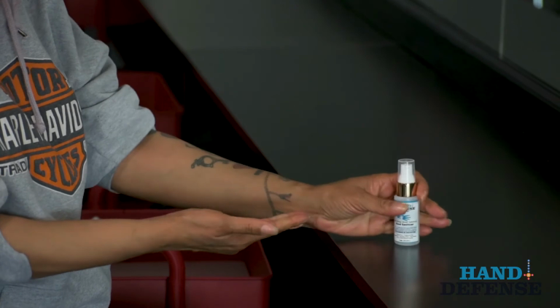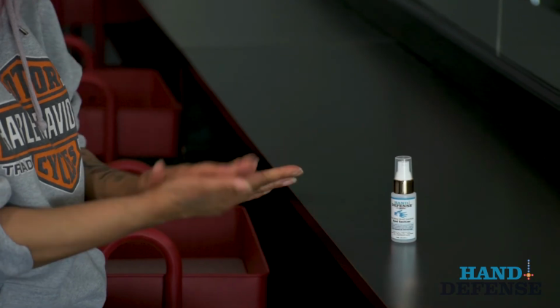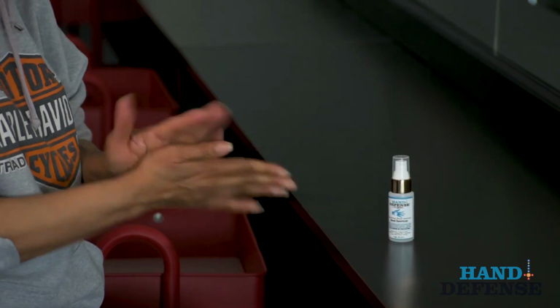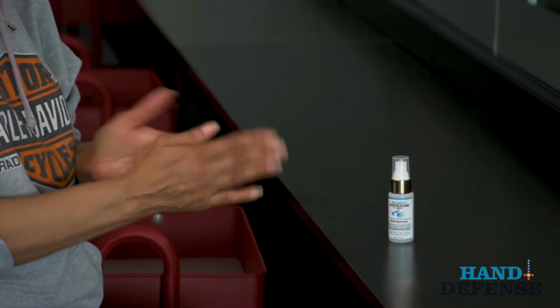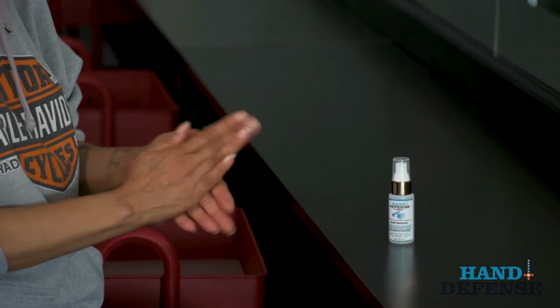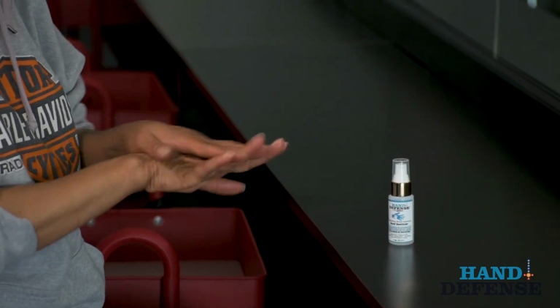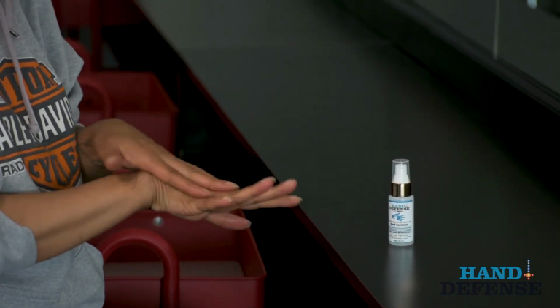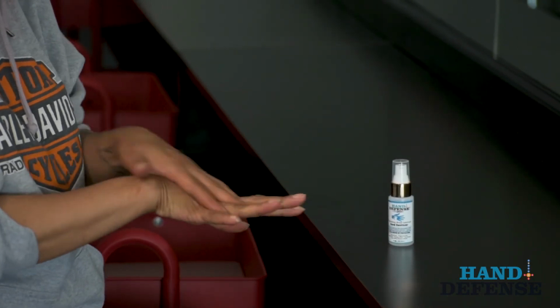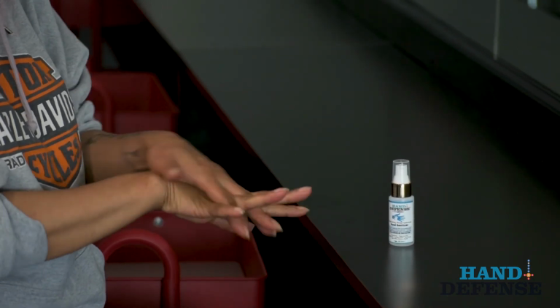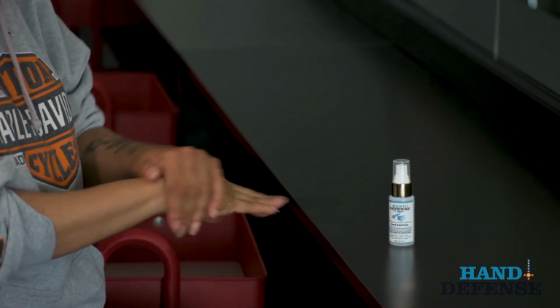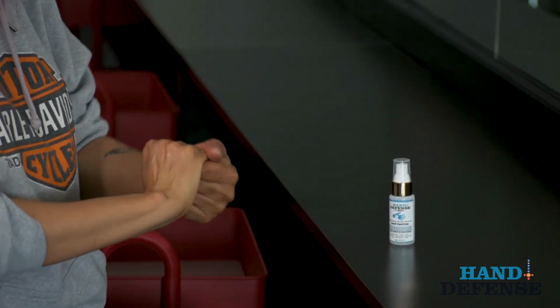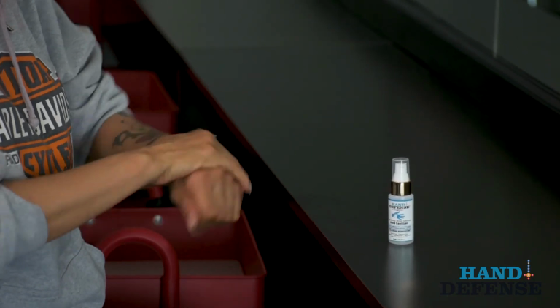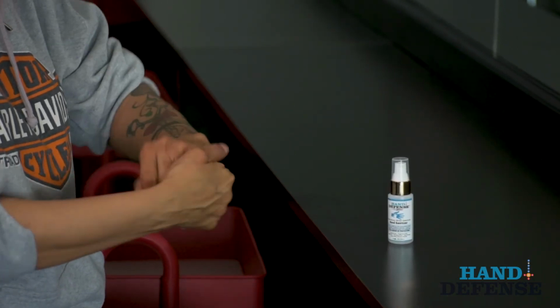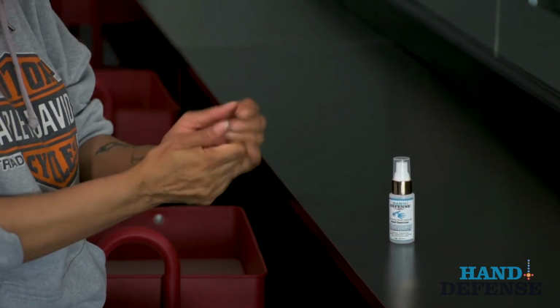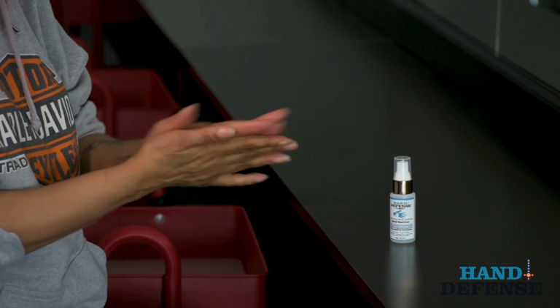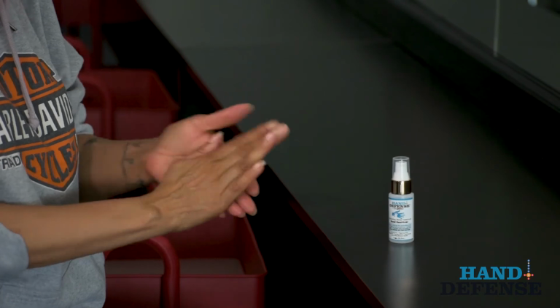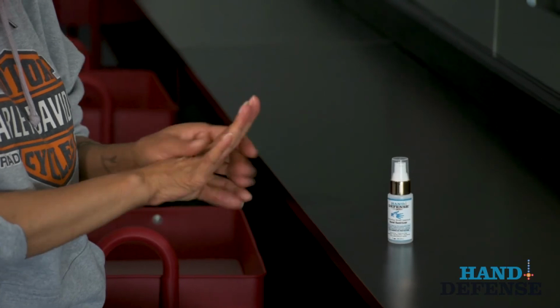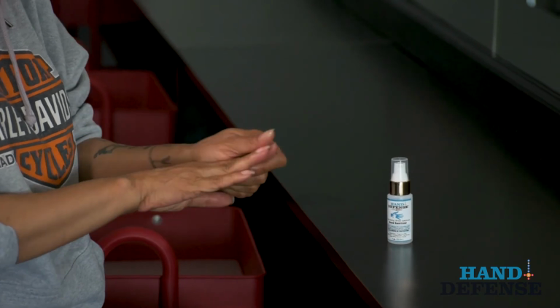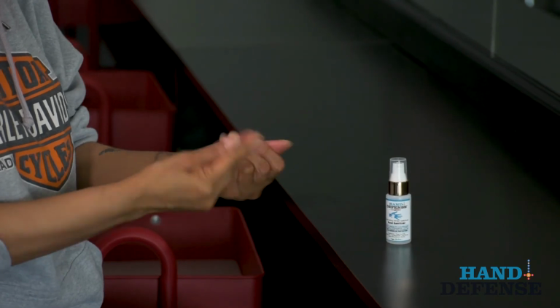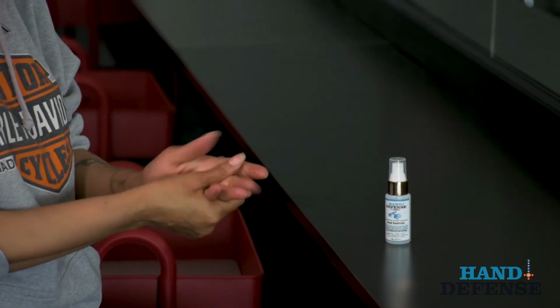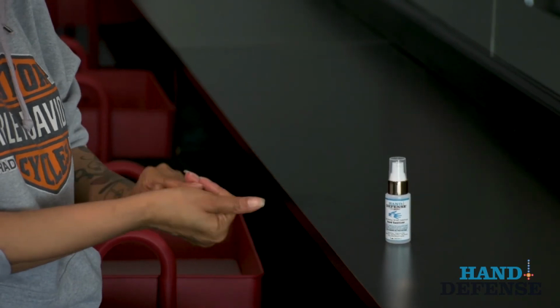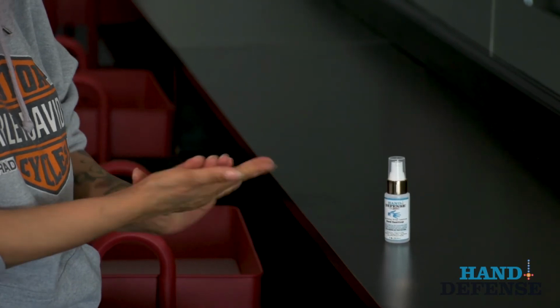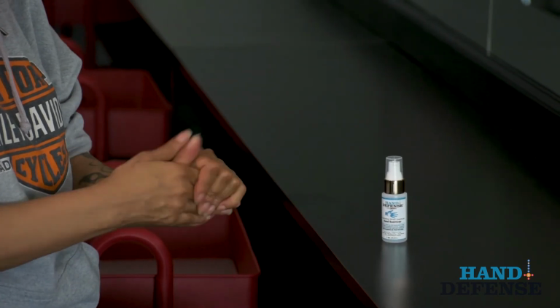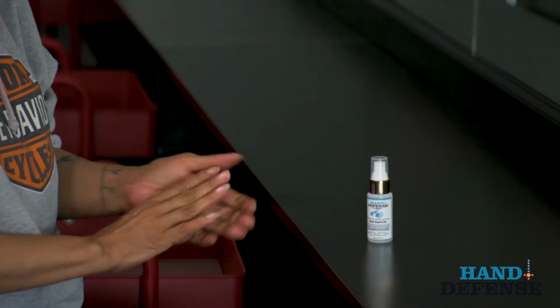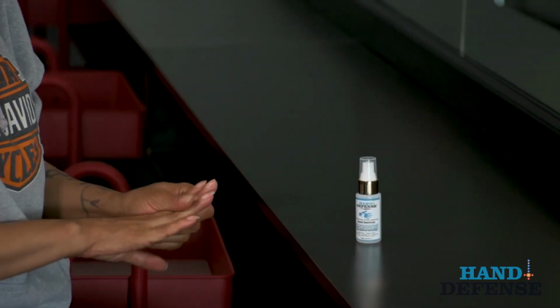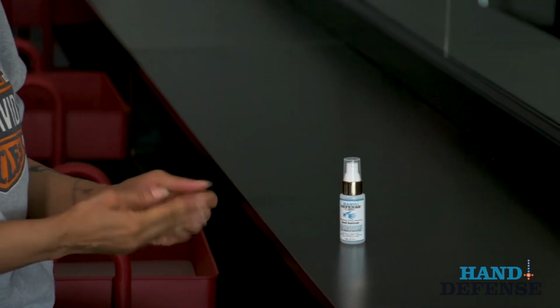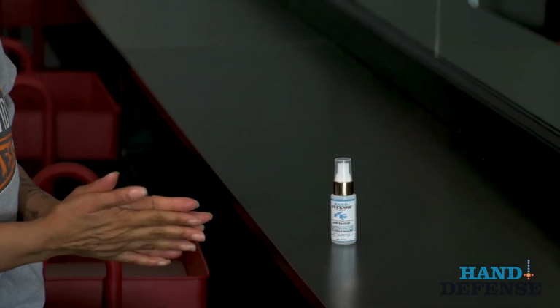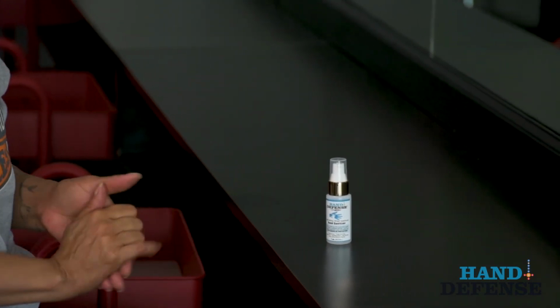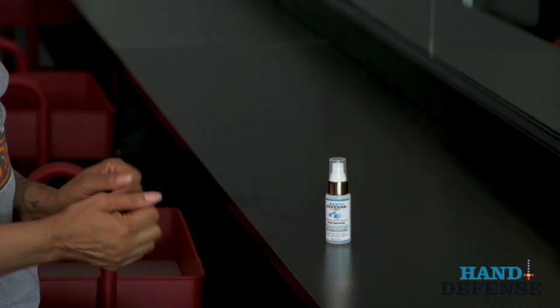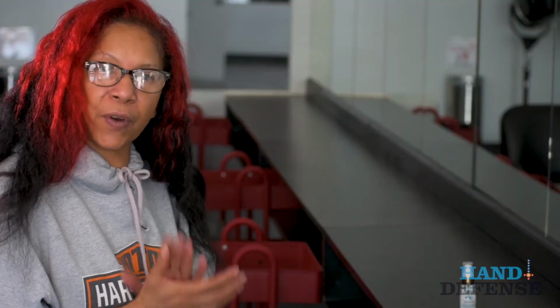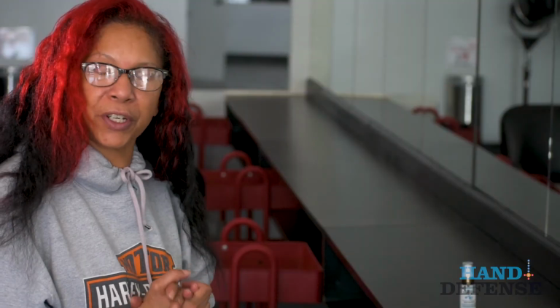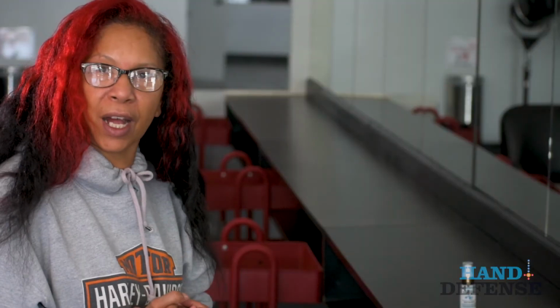This barrier will continue to eliminate the bacteria and viruses that your hands come in contact with, even after multiple washes. Once you apply the Hand Defense, you can focus on your job.